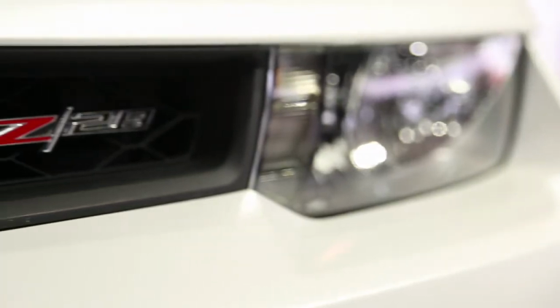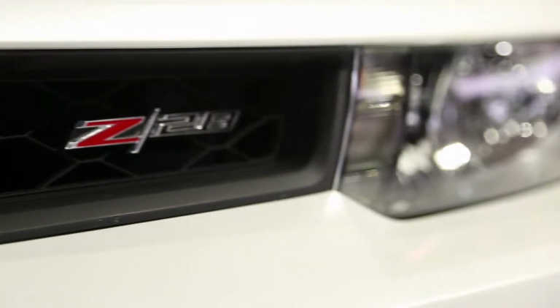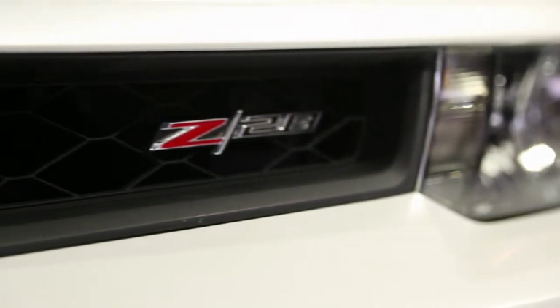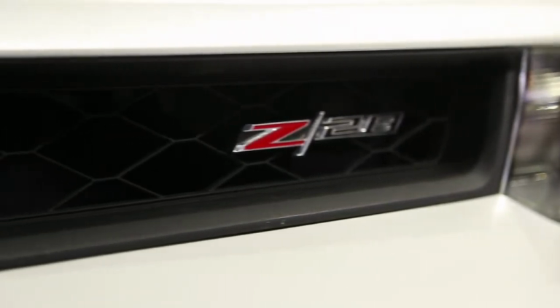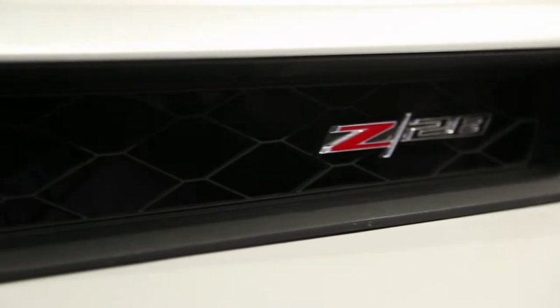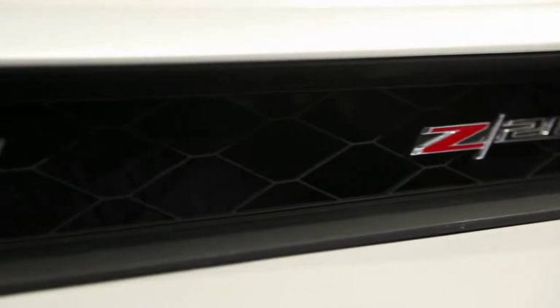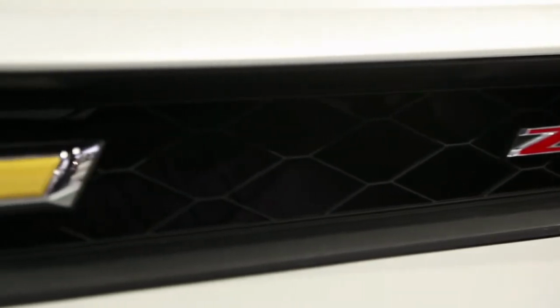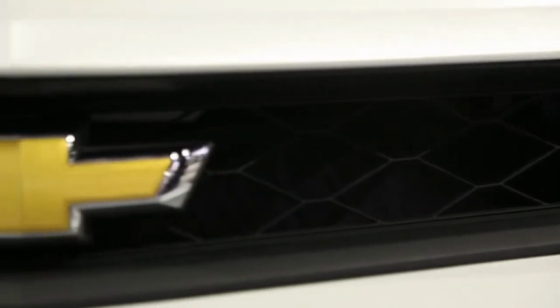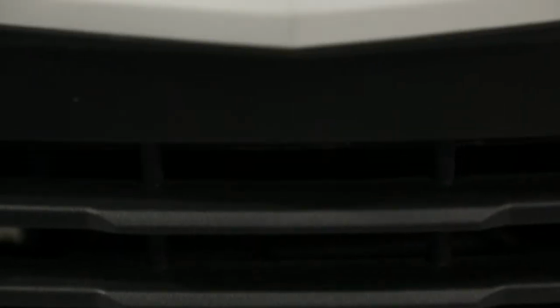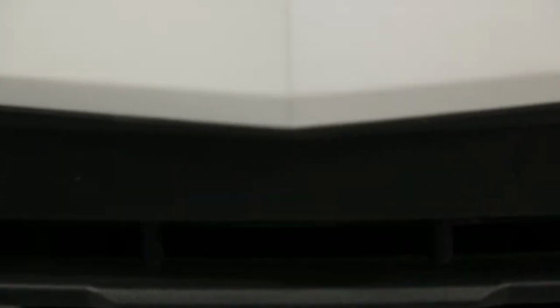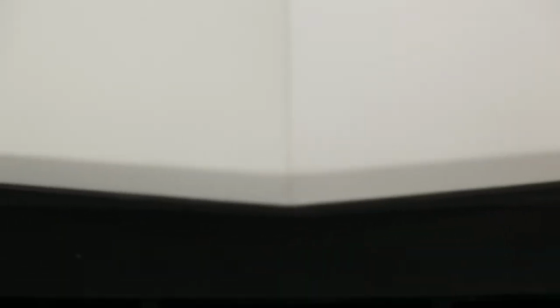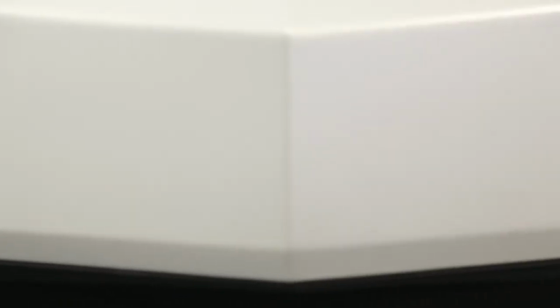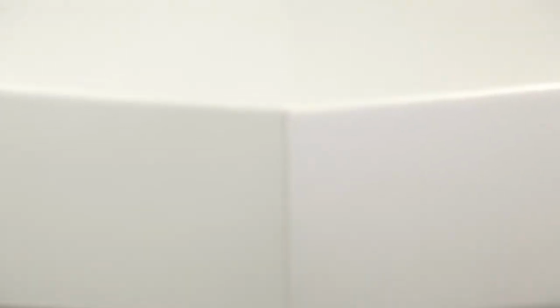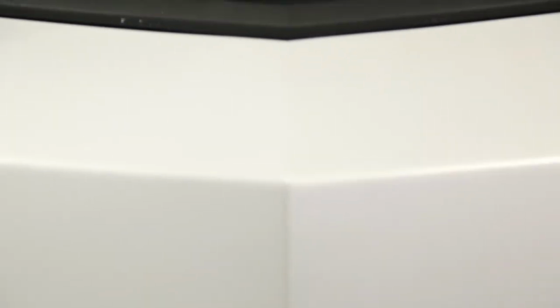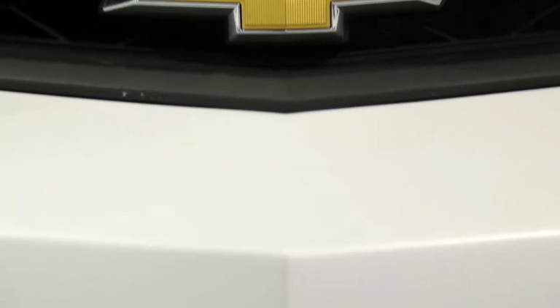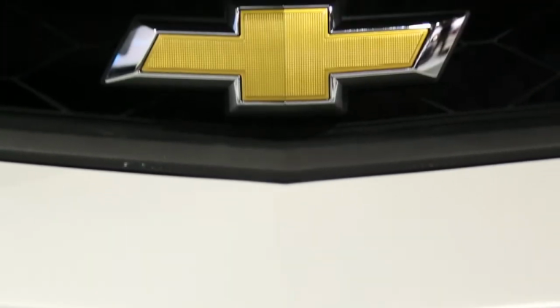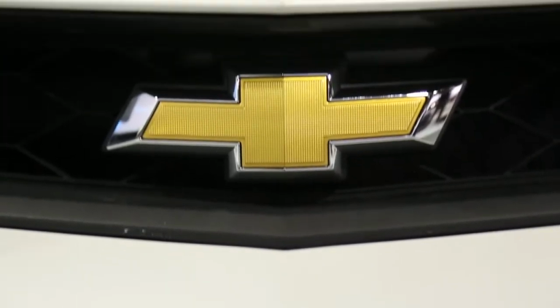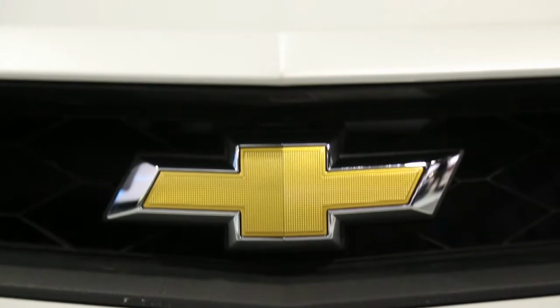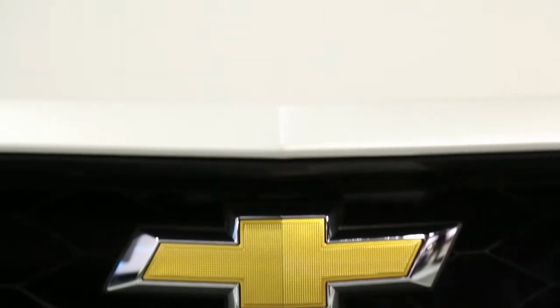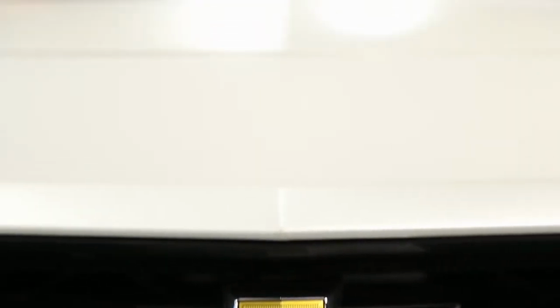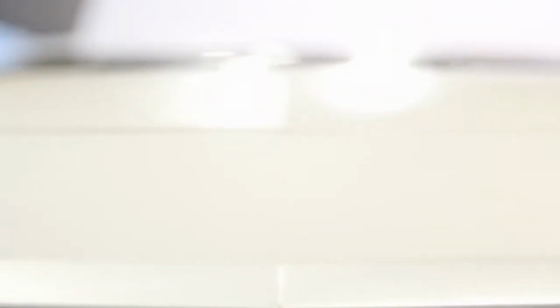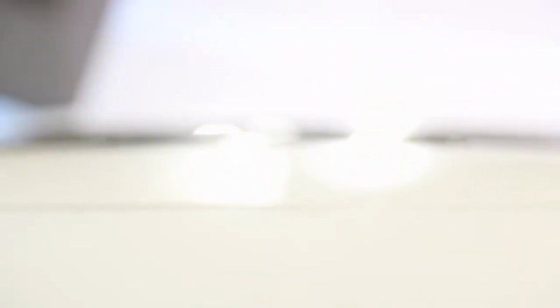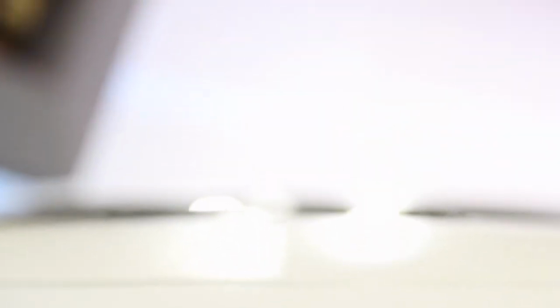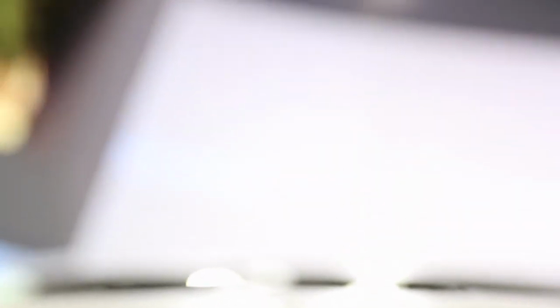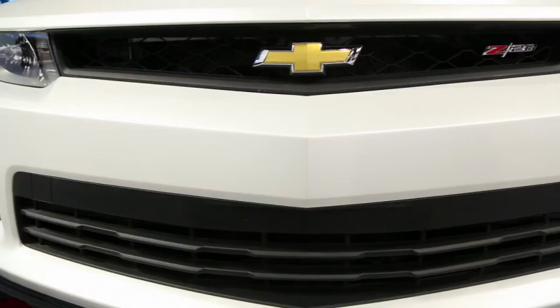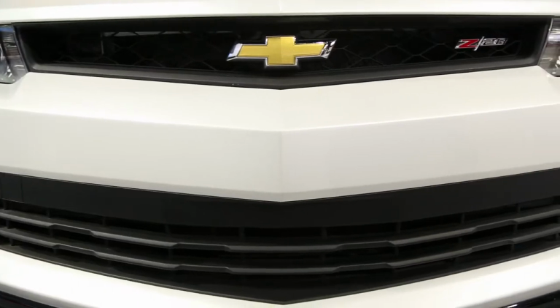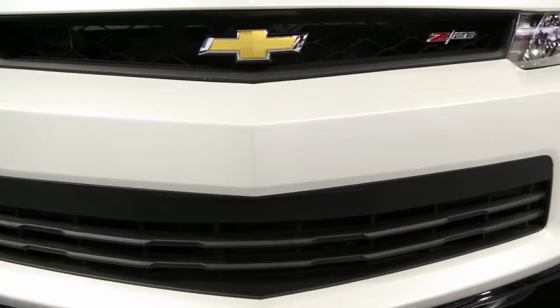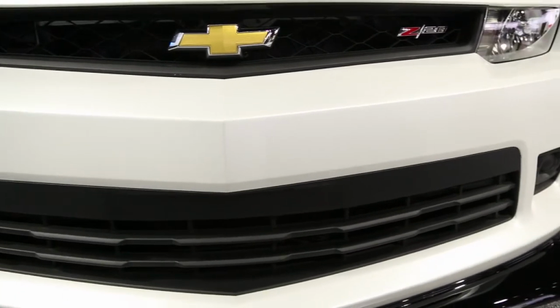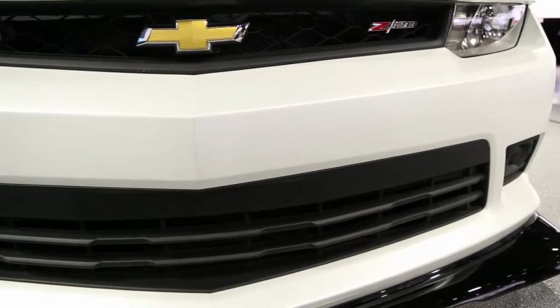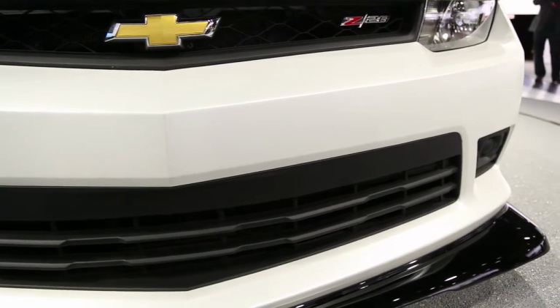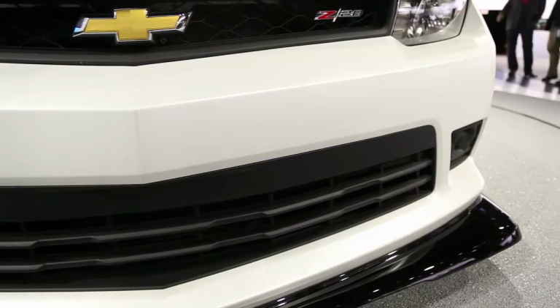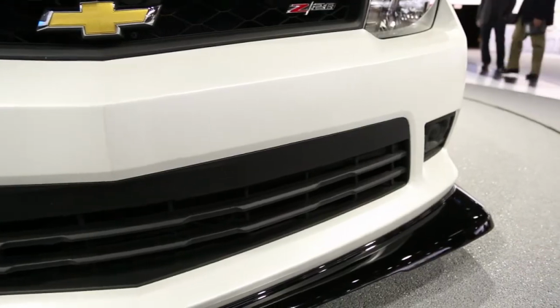Behind the Z28 logo, underneath this louvered carbon fiber hood, lies a beast — an LS7 beast. 7 liters of V8 power, 500 of them to be exact. It is the companion you really want on any track.